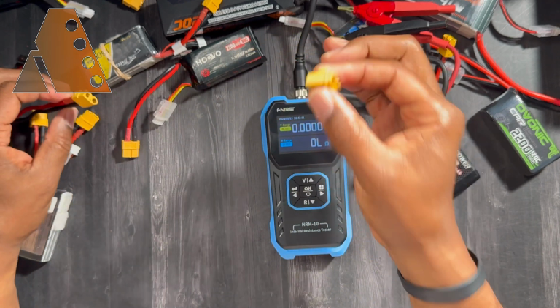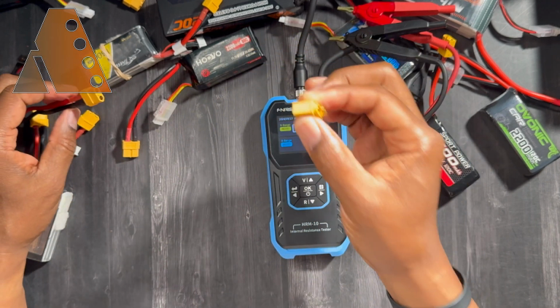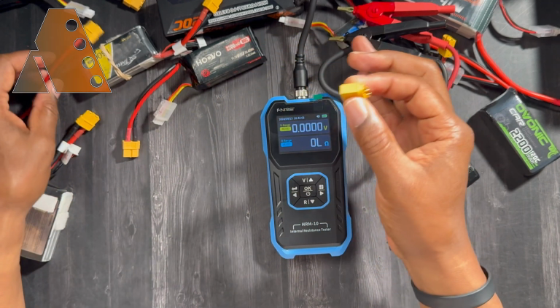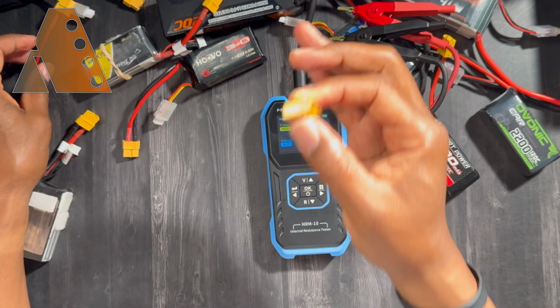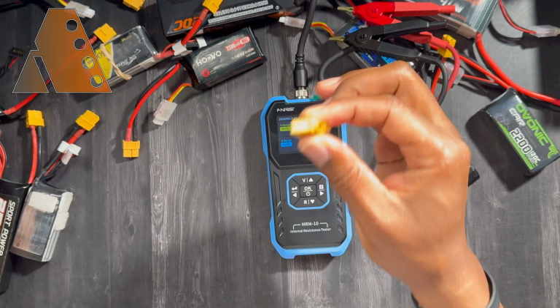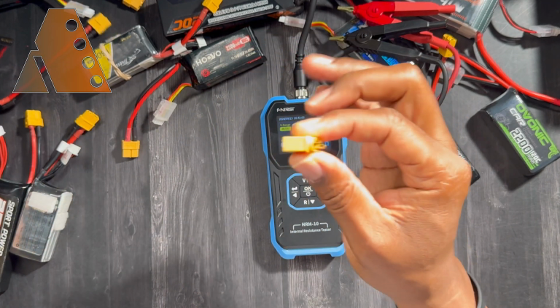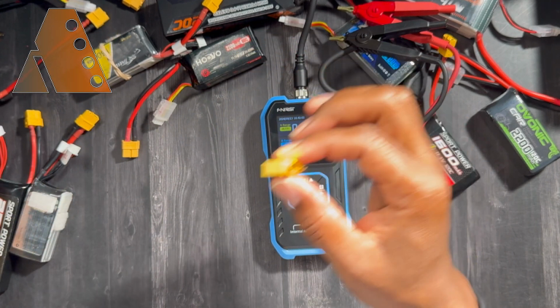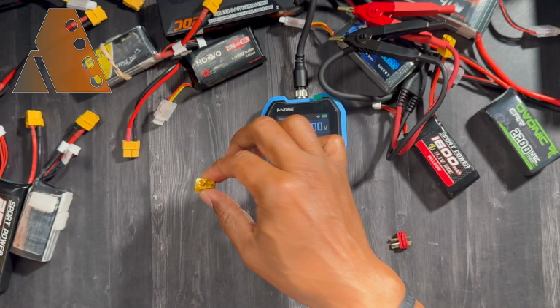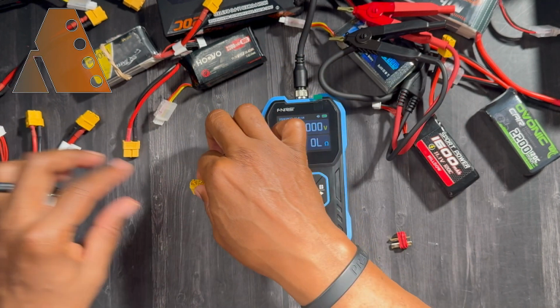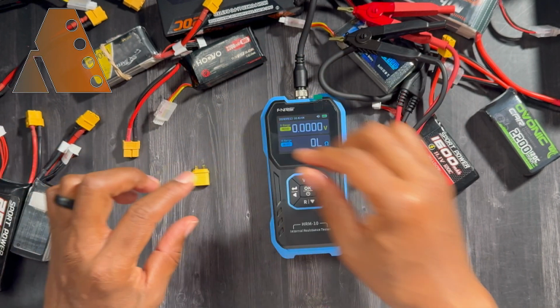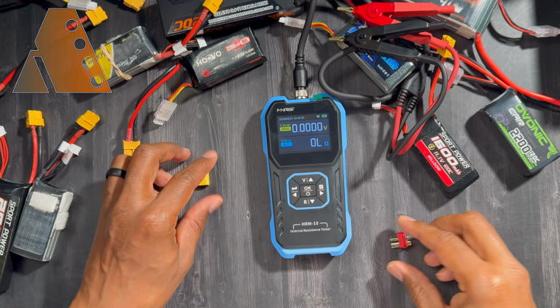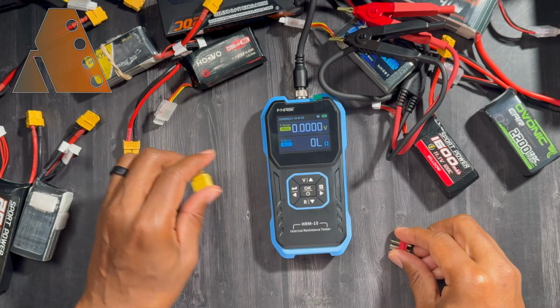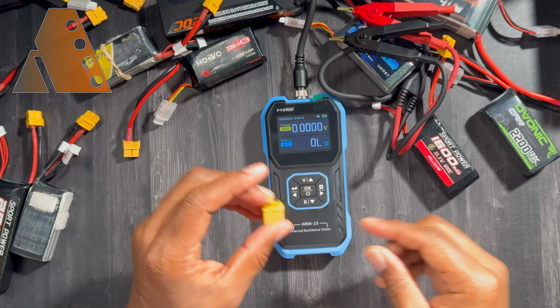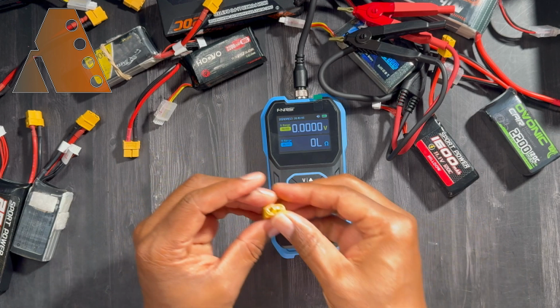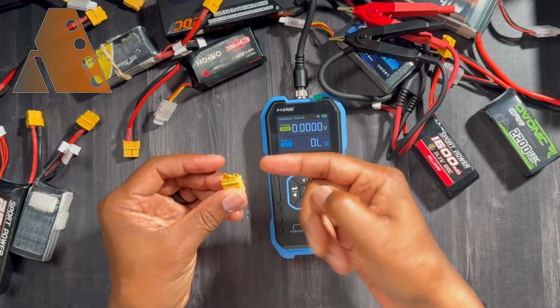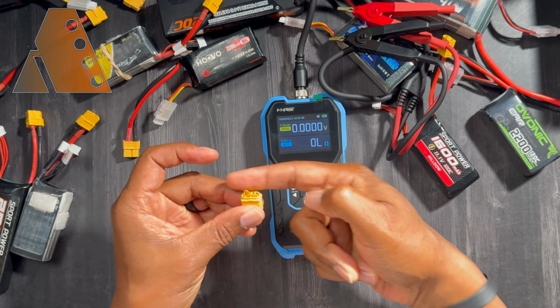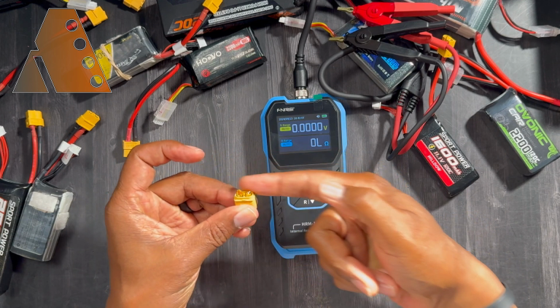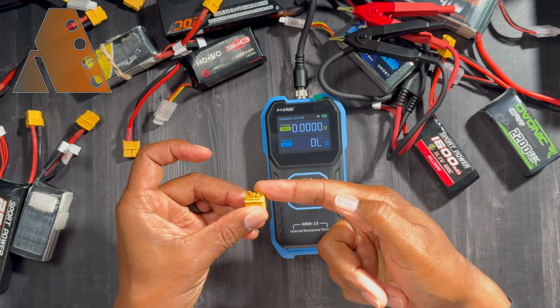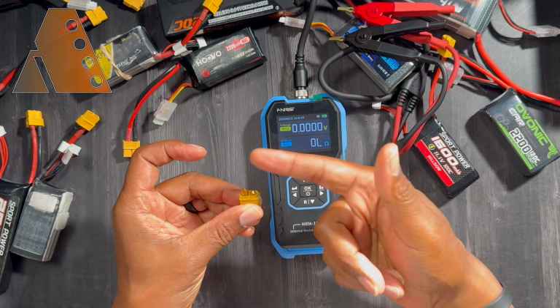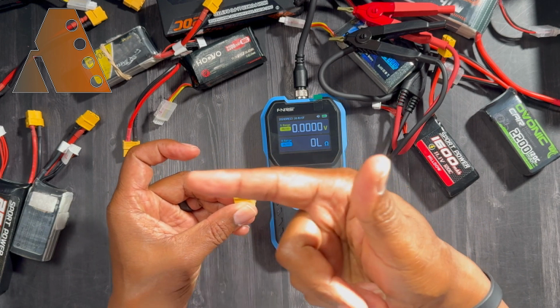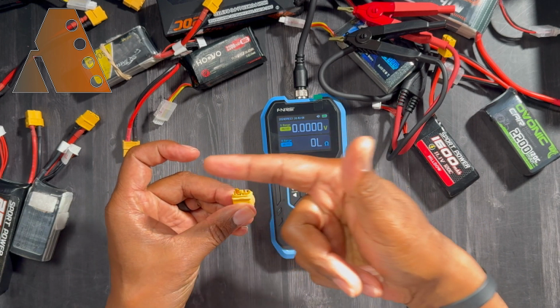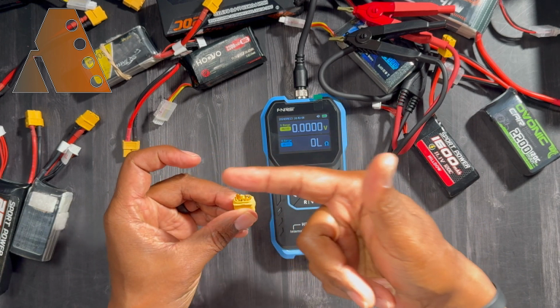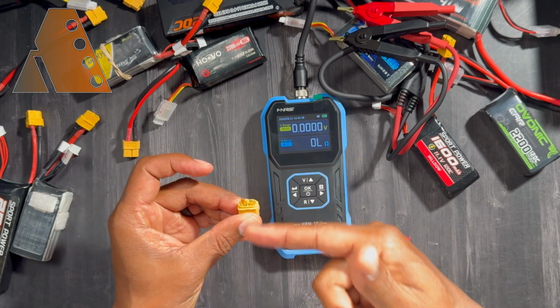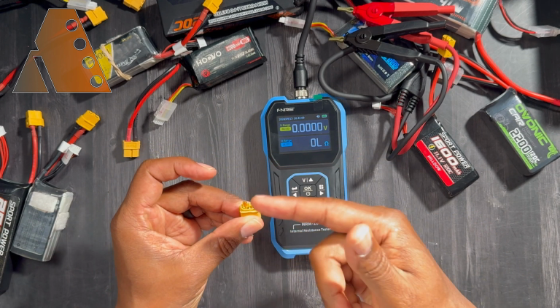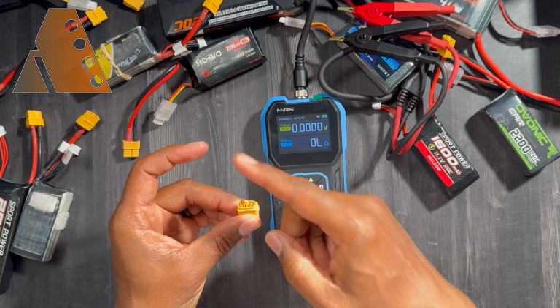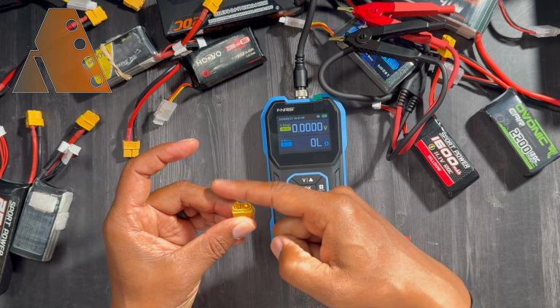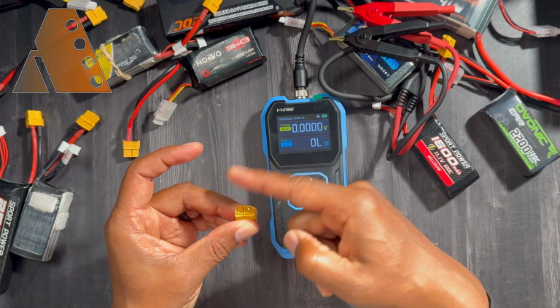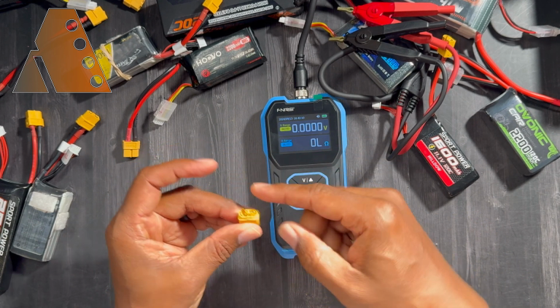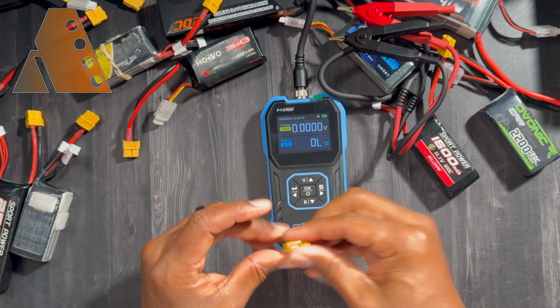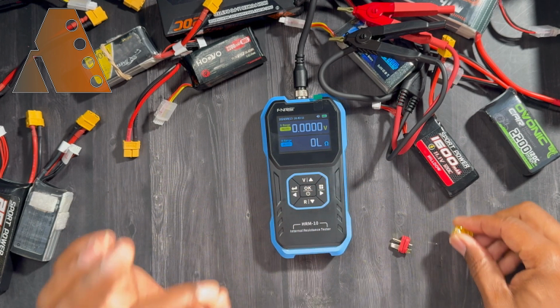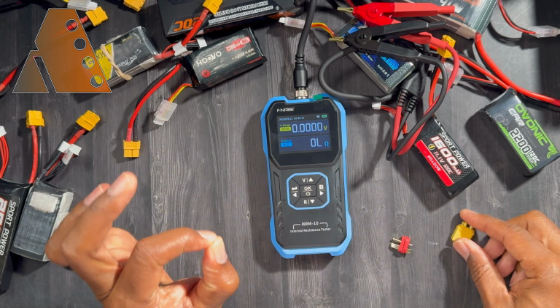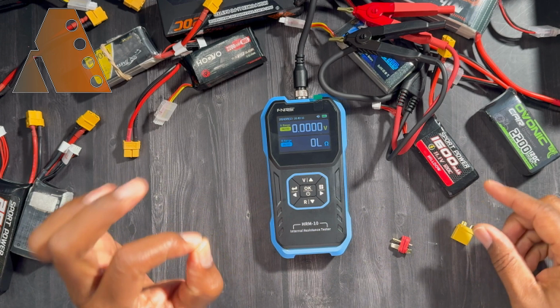As you complete your test, make sure you take your connector off, because leaving it exposed creates the possibility of shorting the connection — and you definitely don't want to do that.